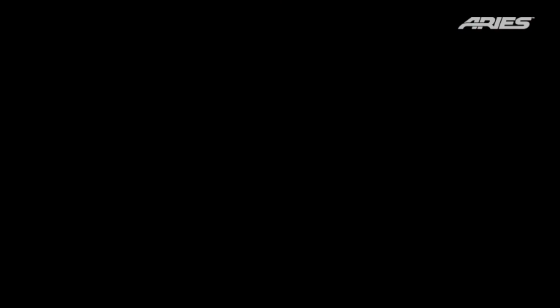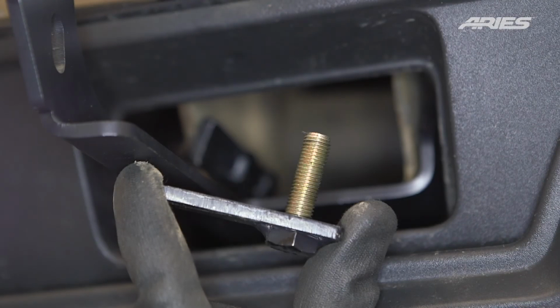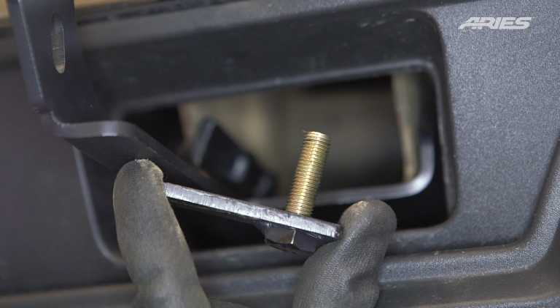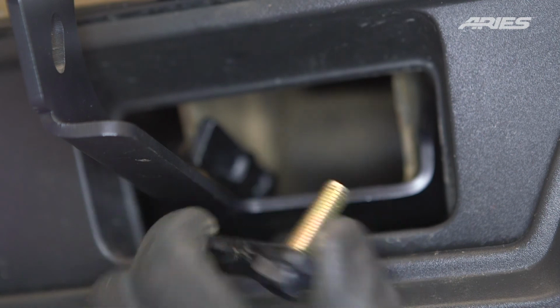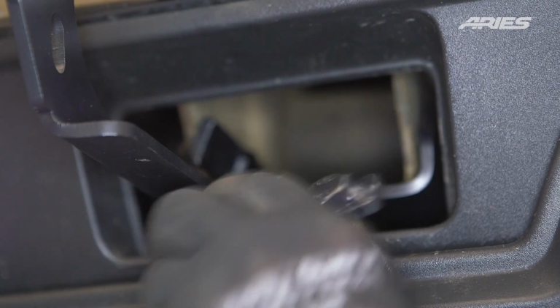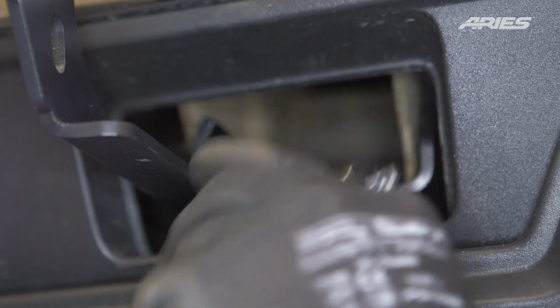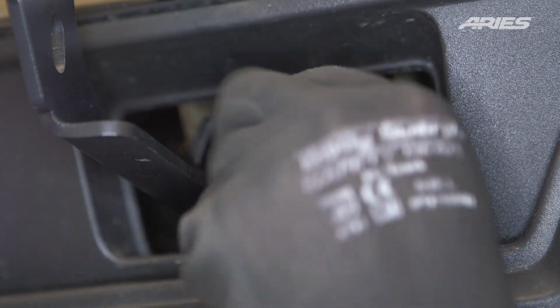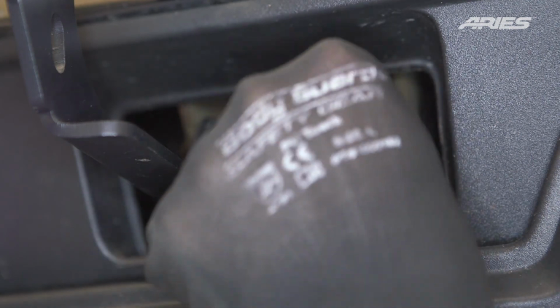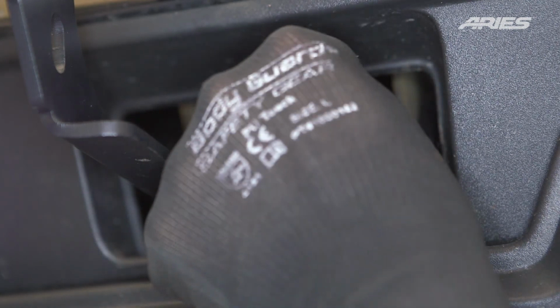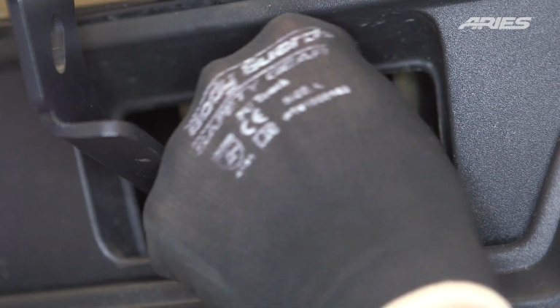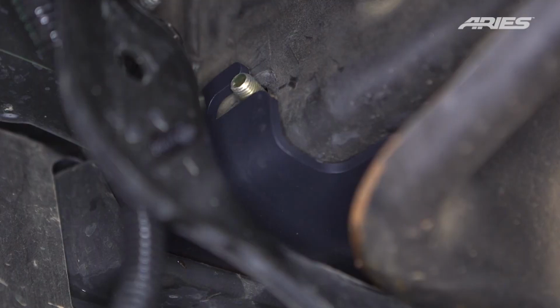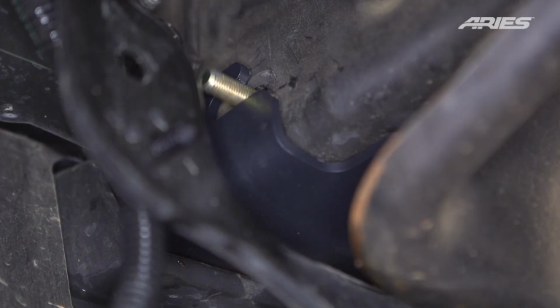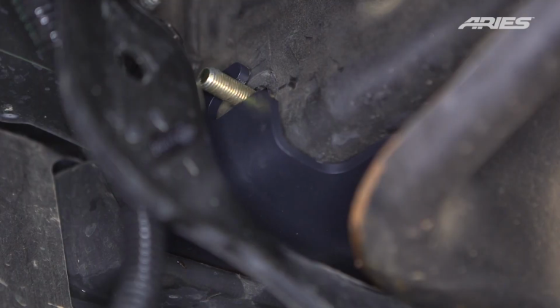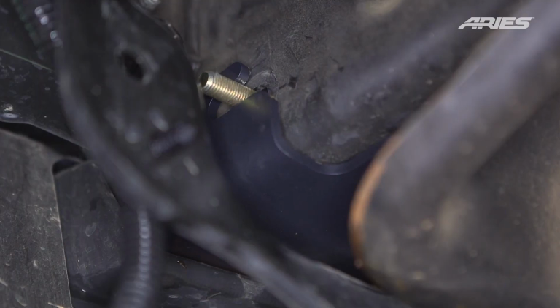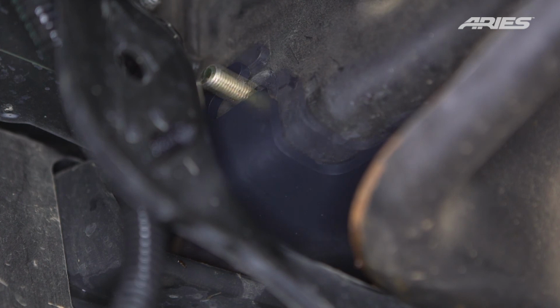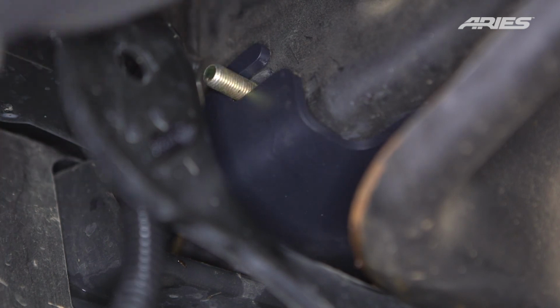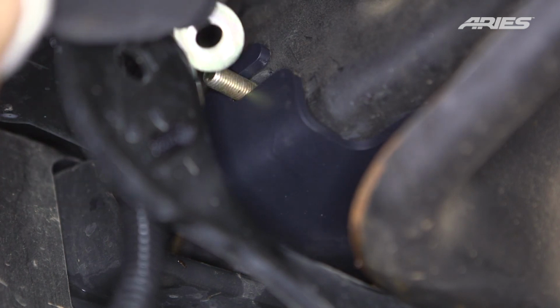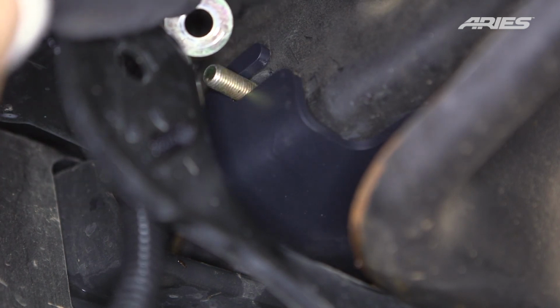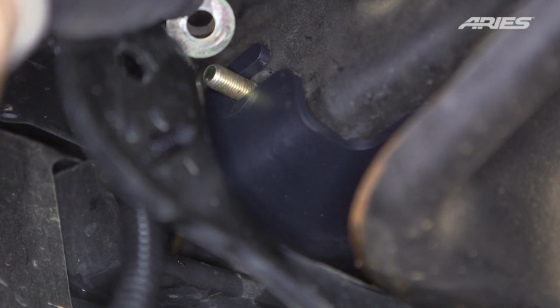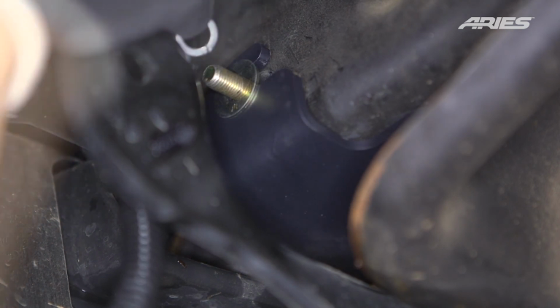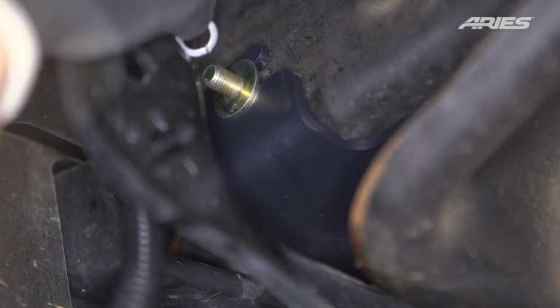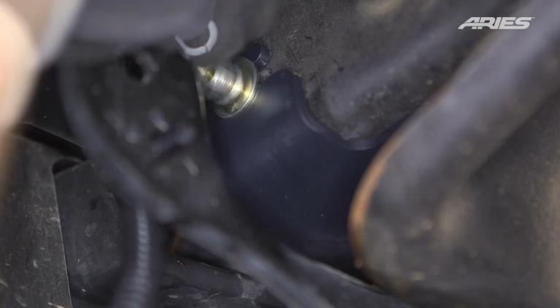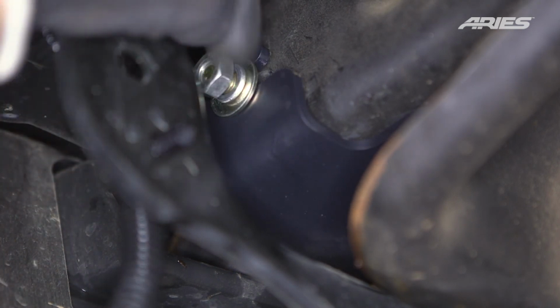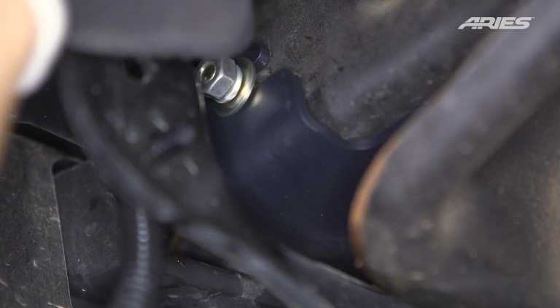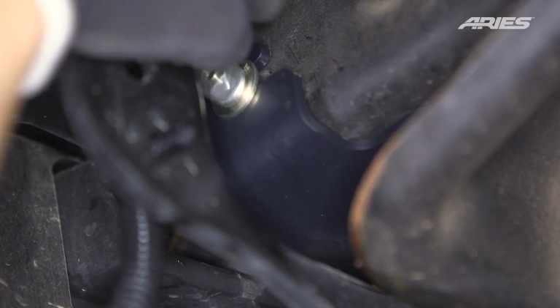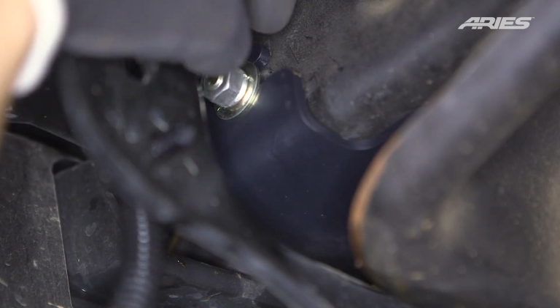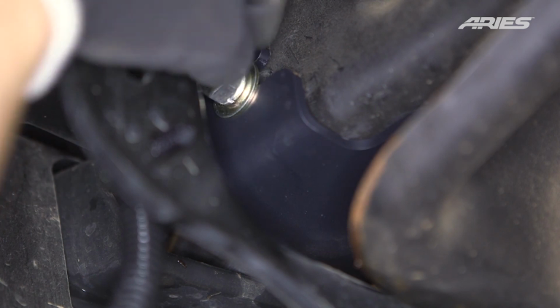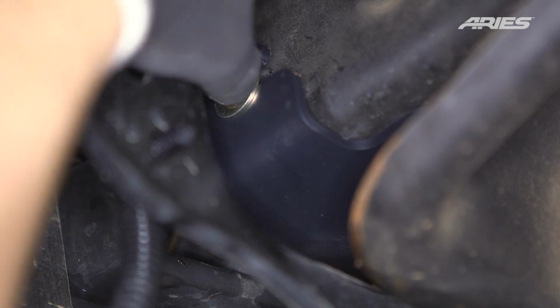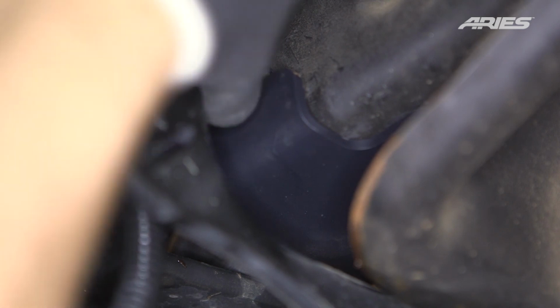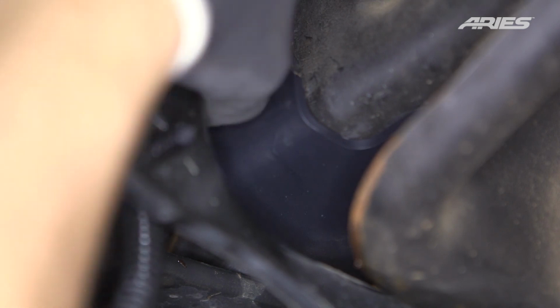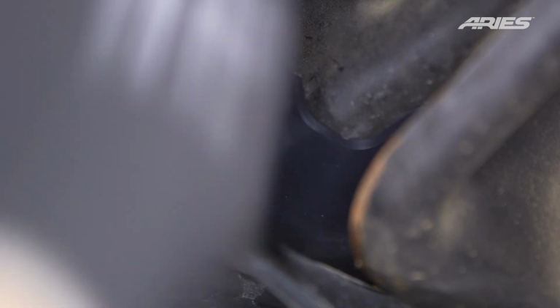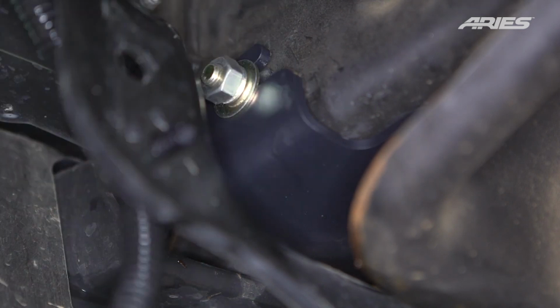Insert a single bolt plate into the opposite side of the mounting point. Secure with an M10 flat washer, lock washer, and hex nut. Snug the hardware but do not fully tighten. Repeat this process for the passenger side.